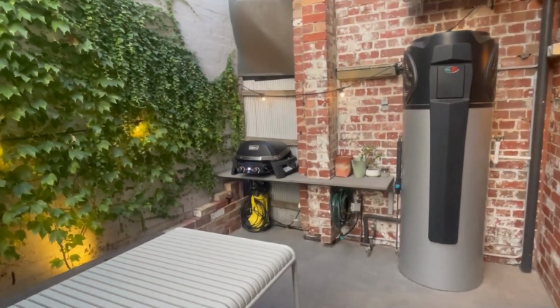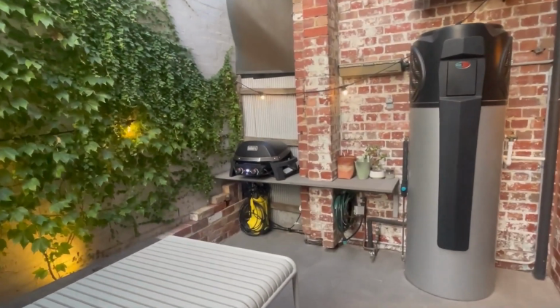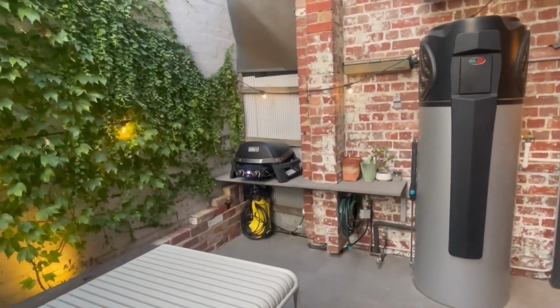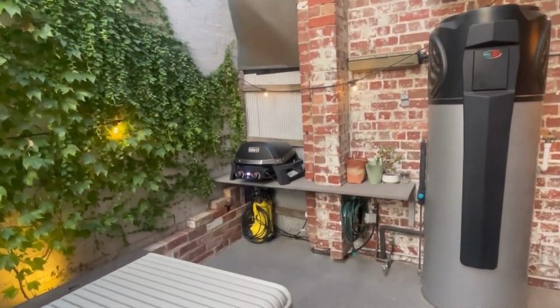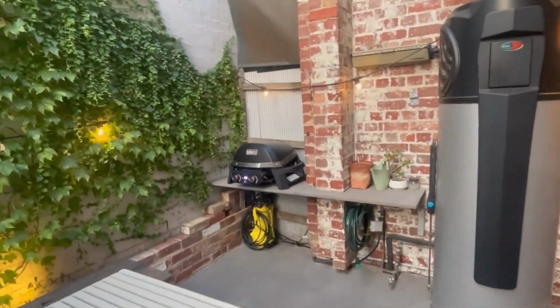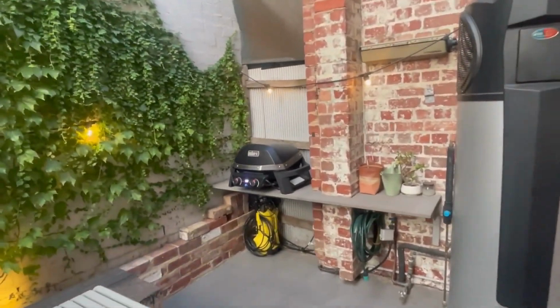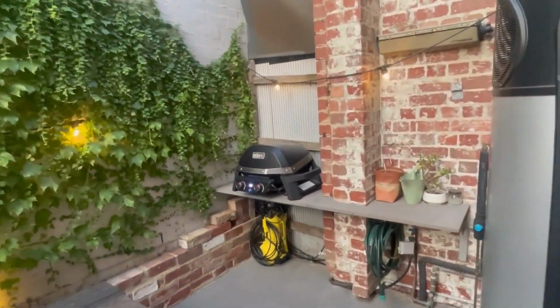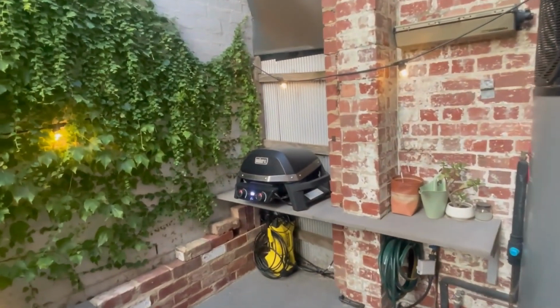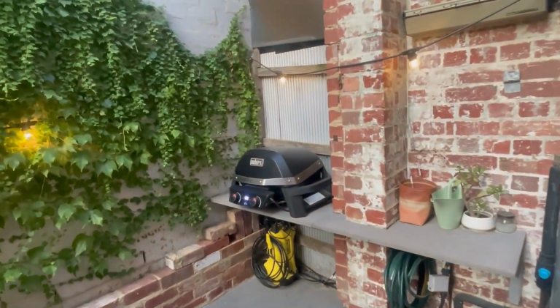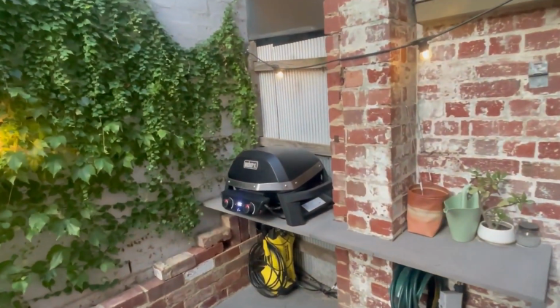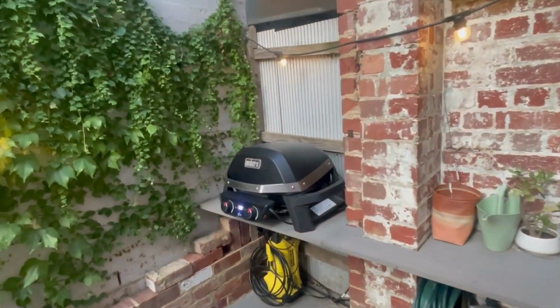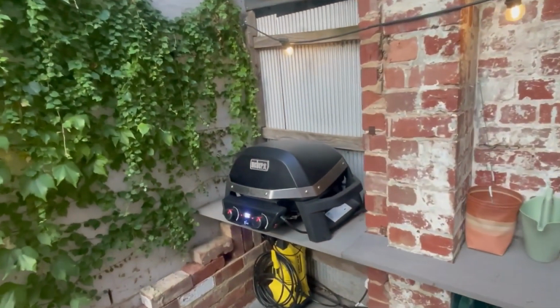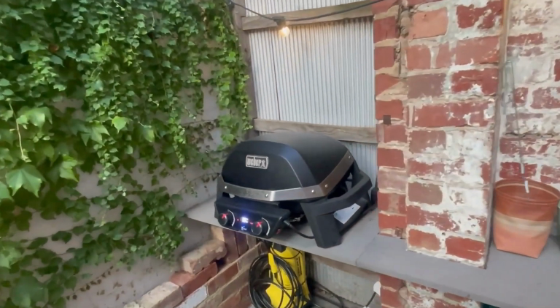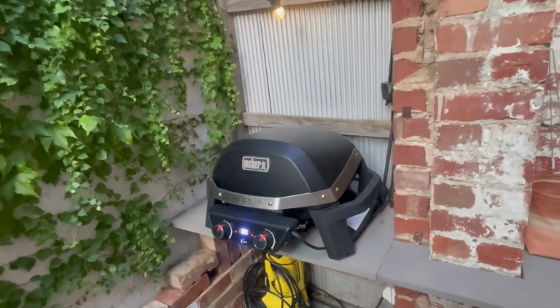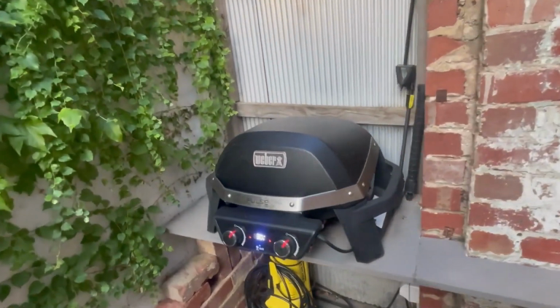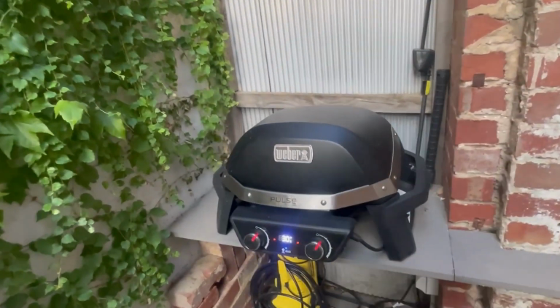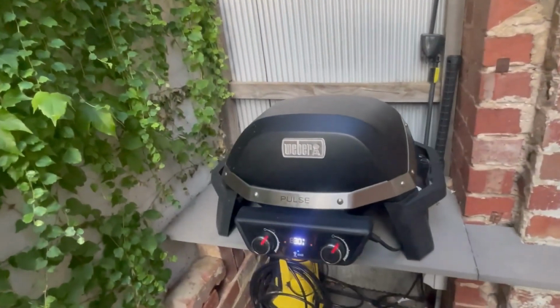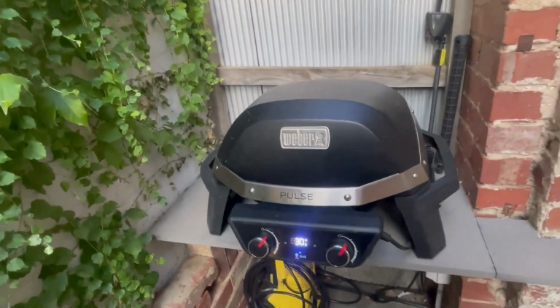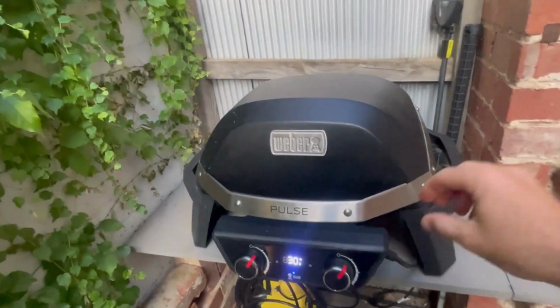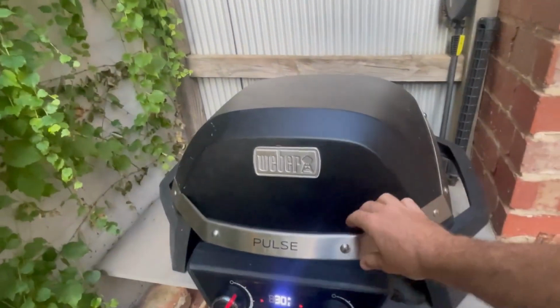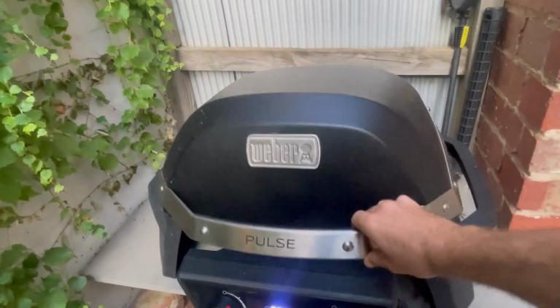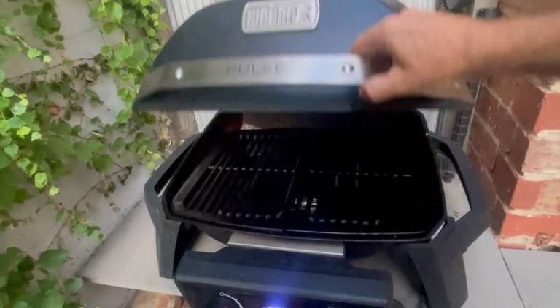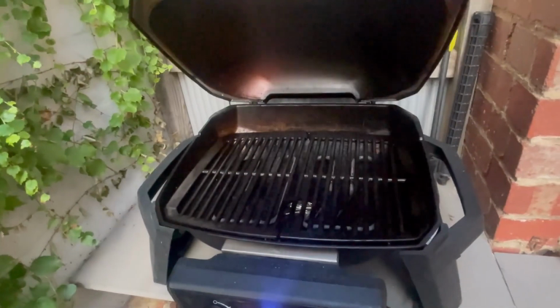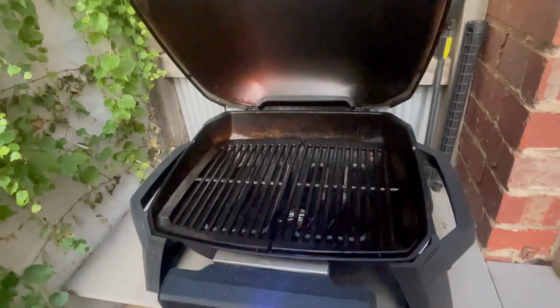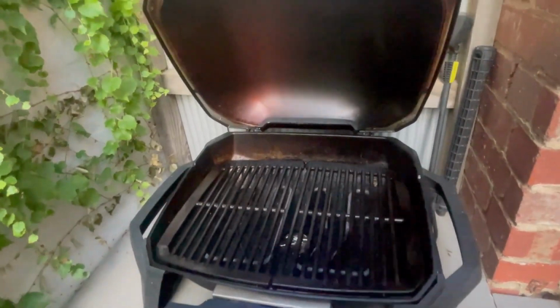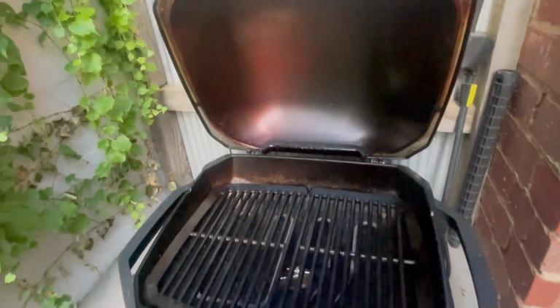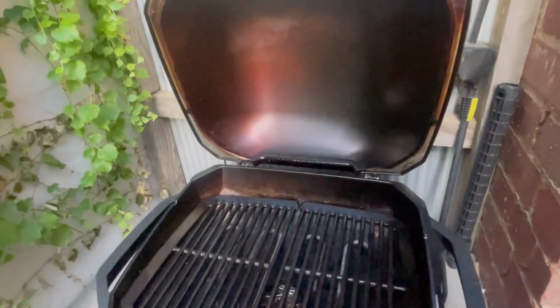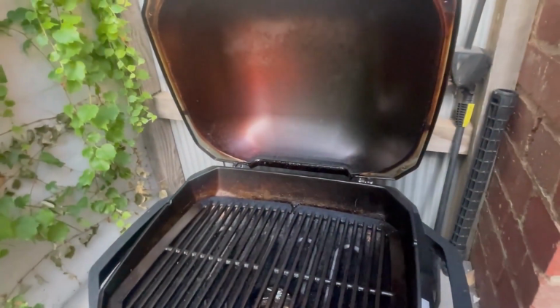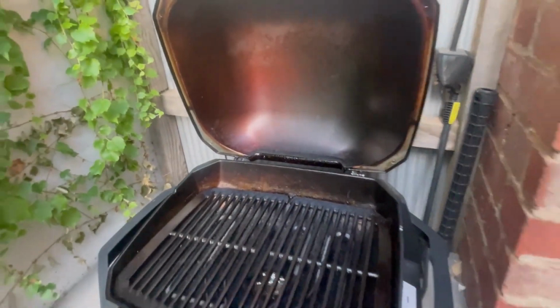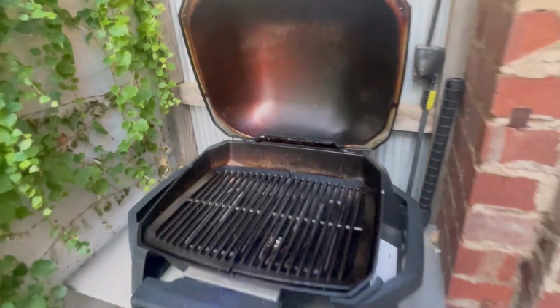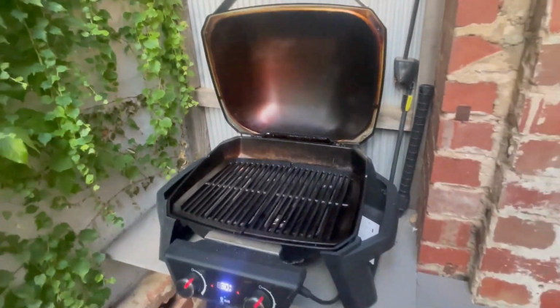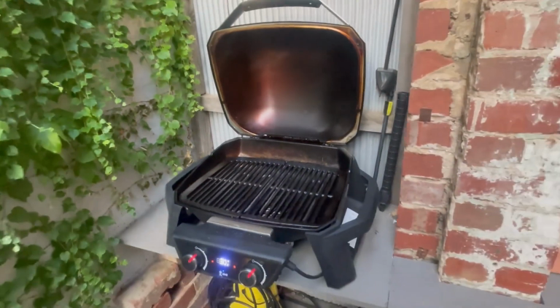While on the topic of cooking, this is our electric Weber. She is a beauty, and it feels pretty awesome cooking a BBQ for your family and friends on a summer's day, drawing energy straight from the solar panels.